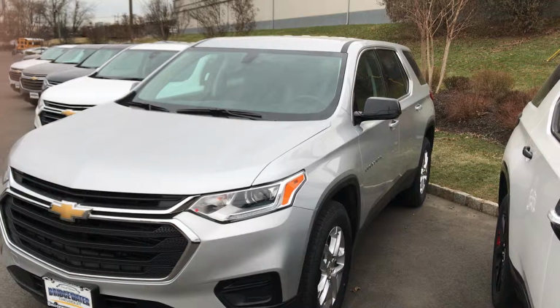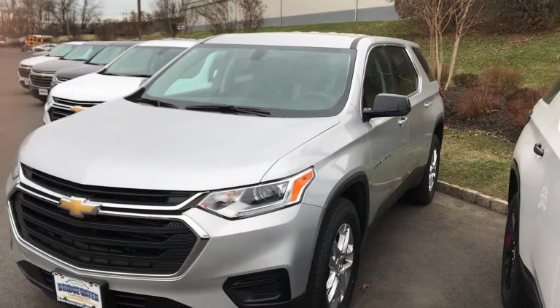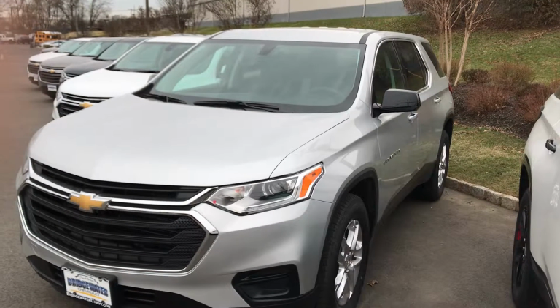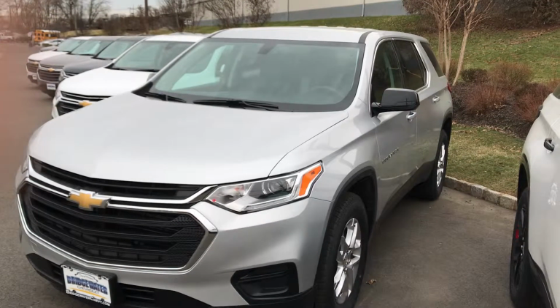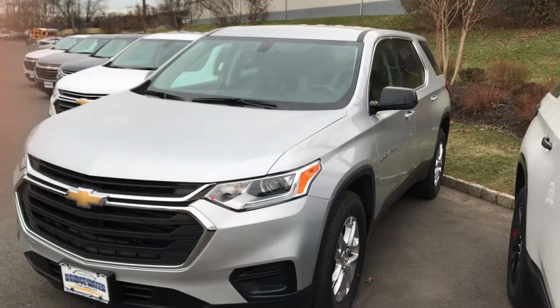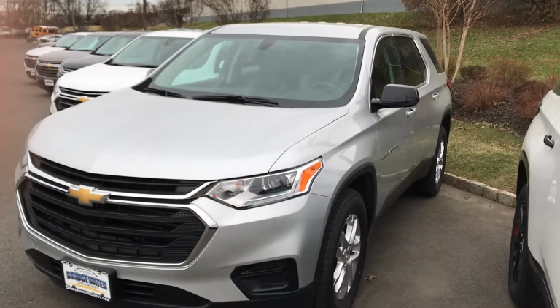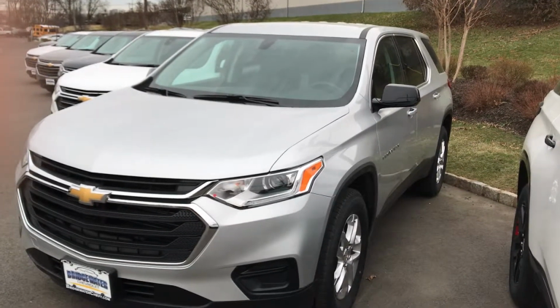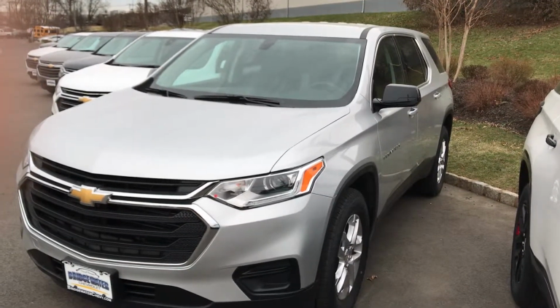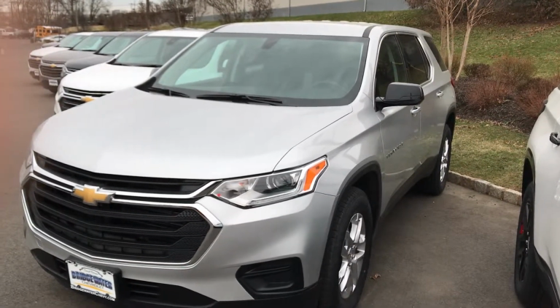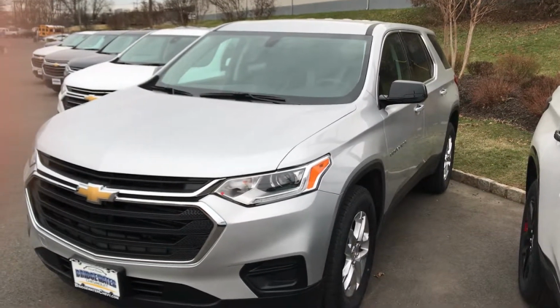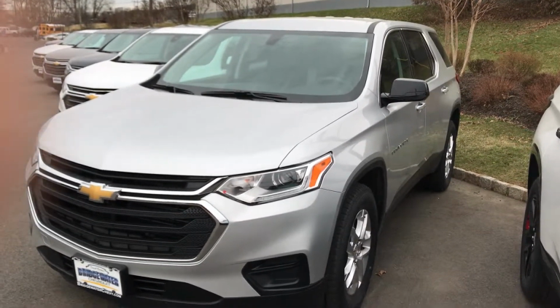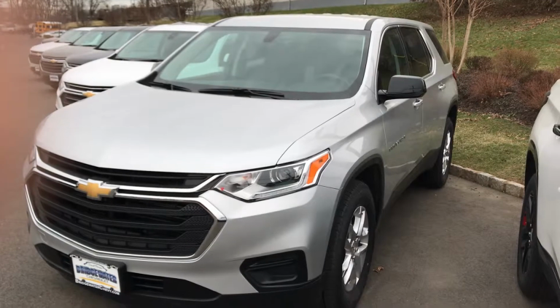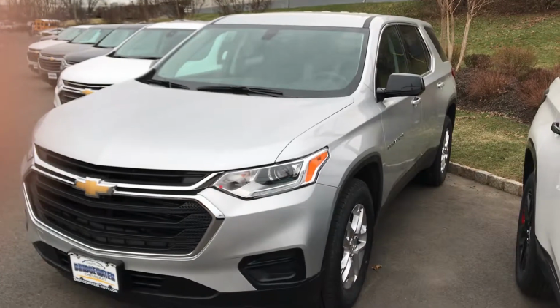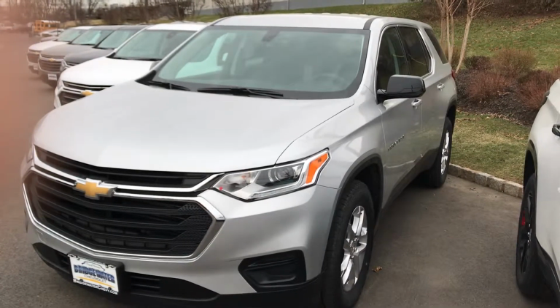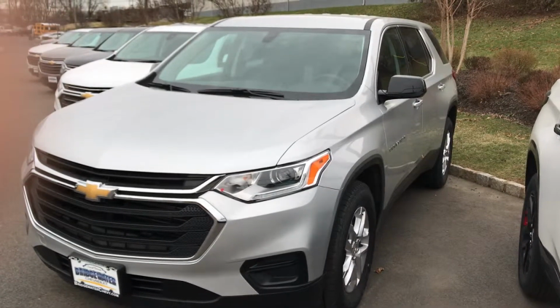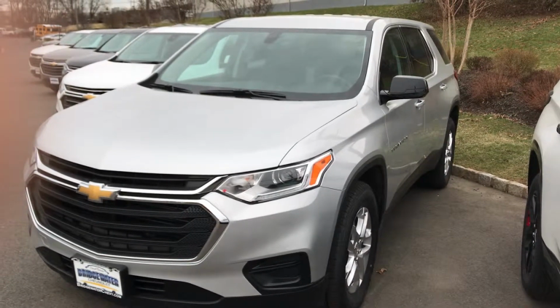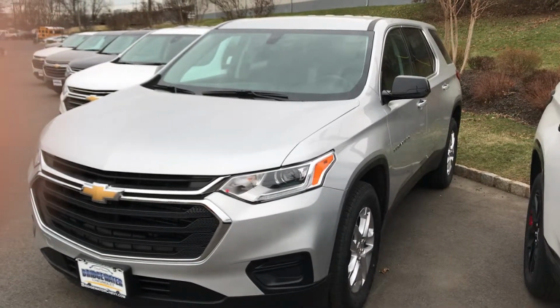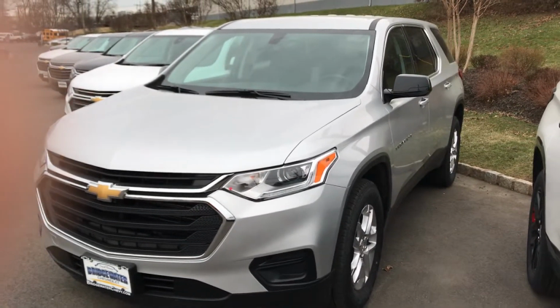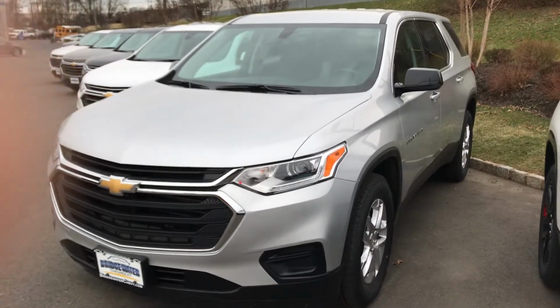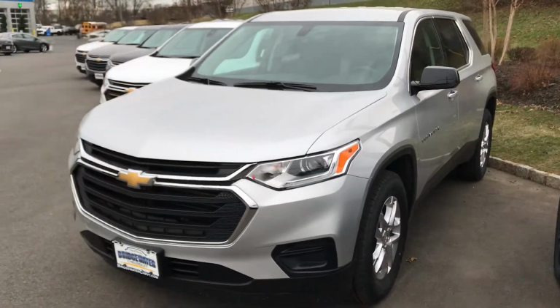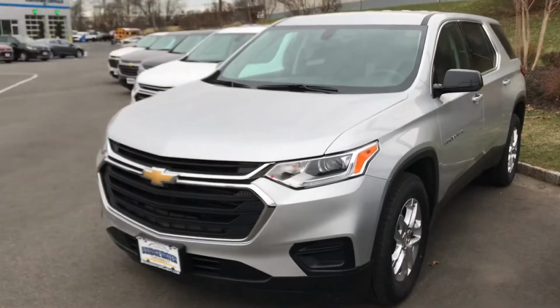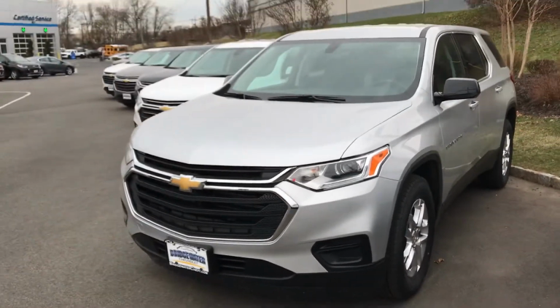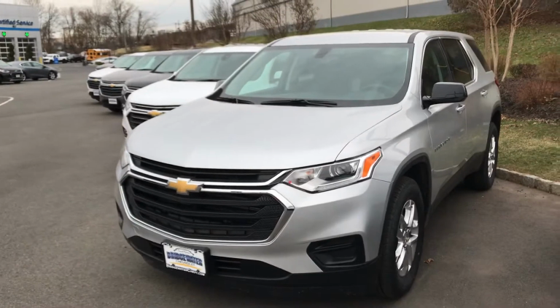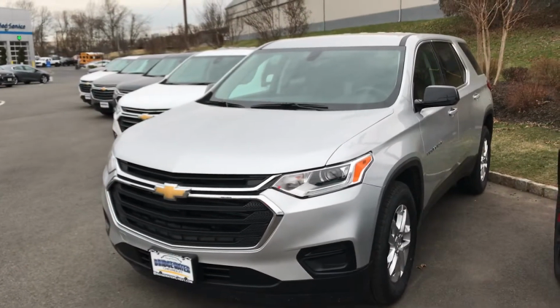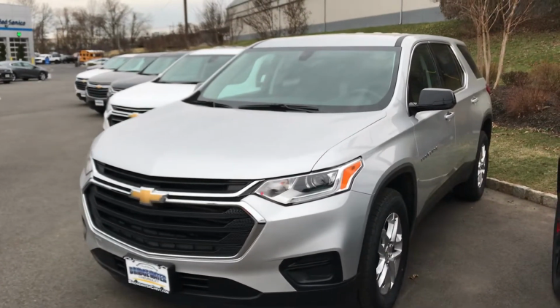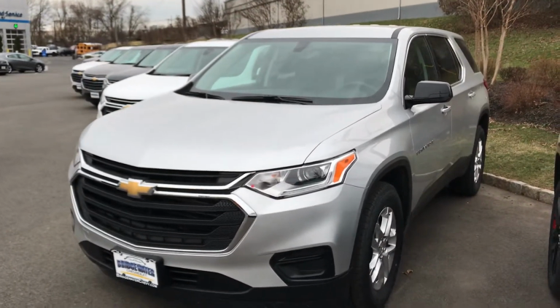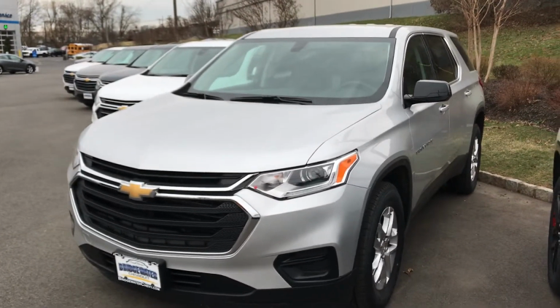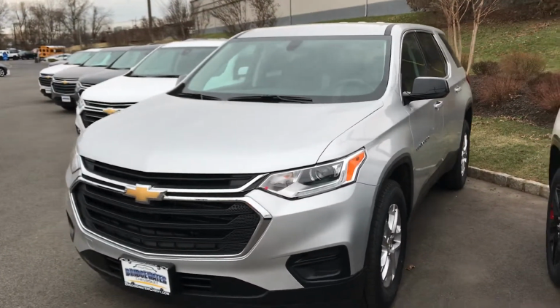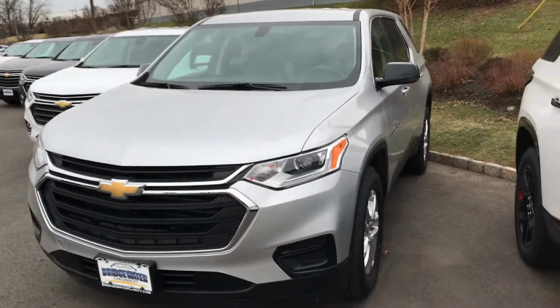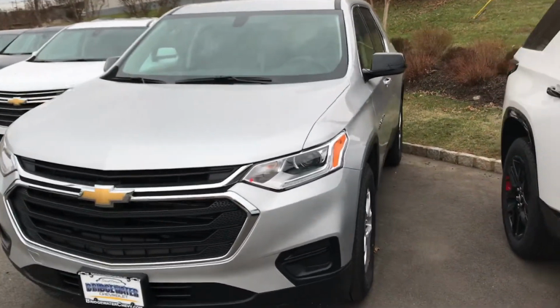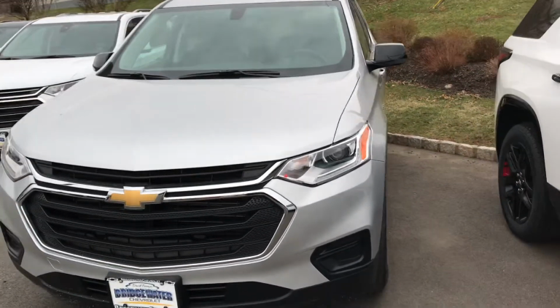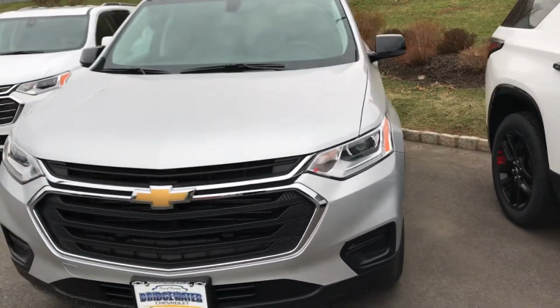Good morning Elizabeth. This is Jim Knoller of Bridgewater Chevrolet, just getting back to you on the information on the Traverse. GM did a great job on the redesign this year in 2018. A beautiful vehicle.